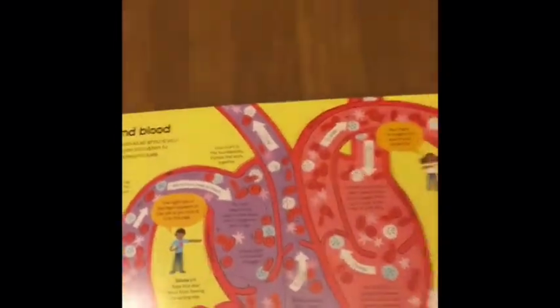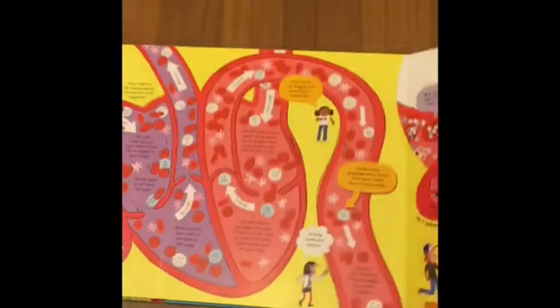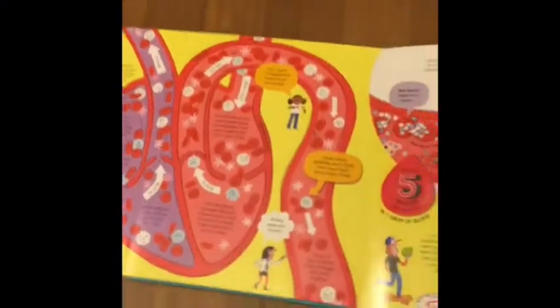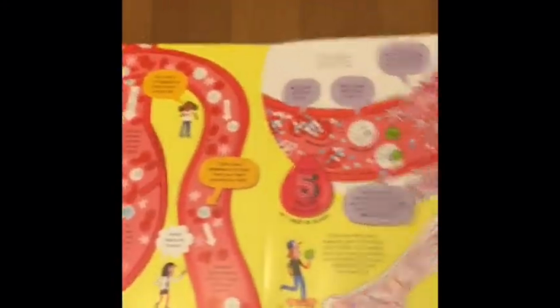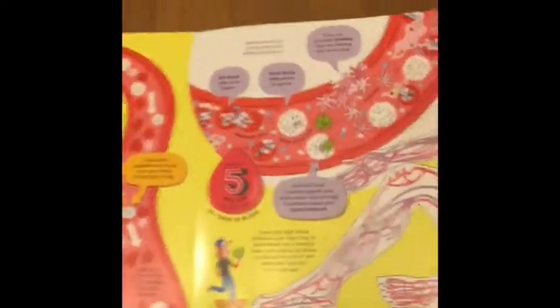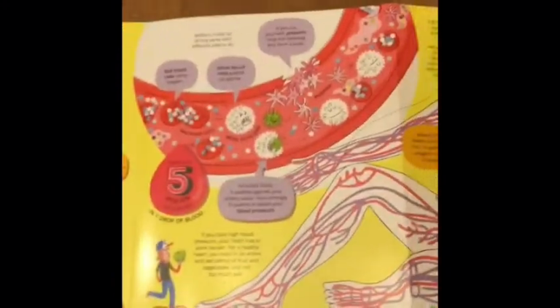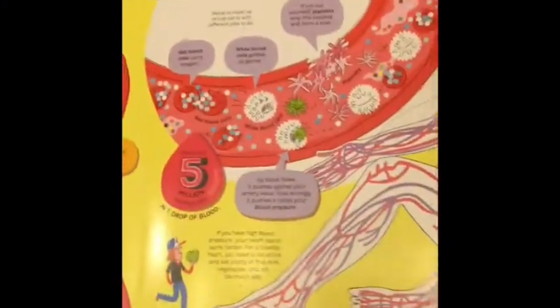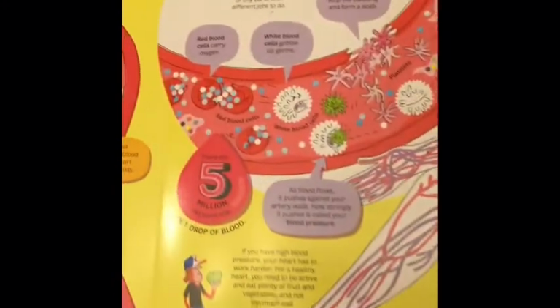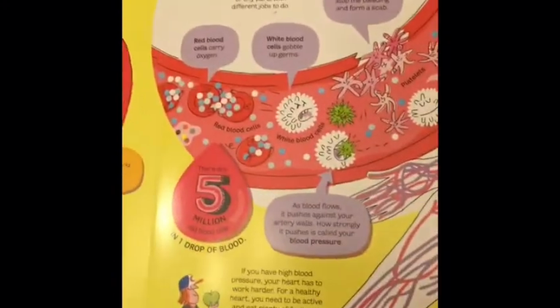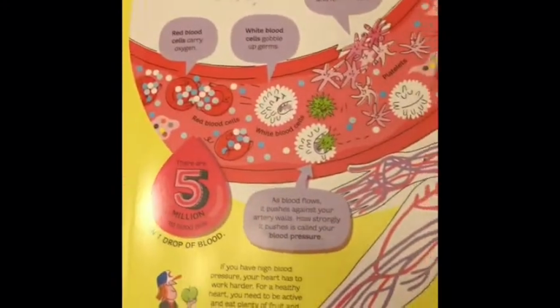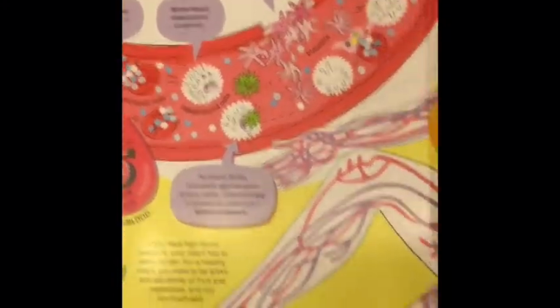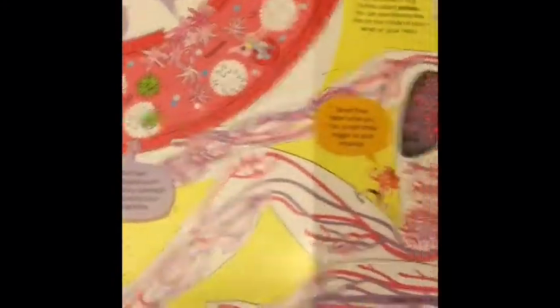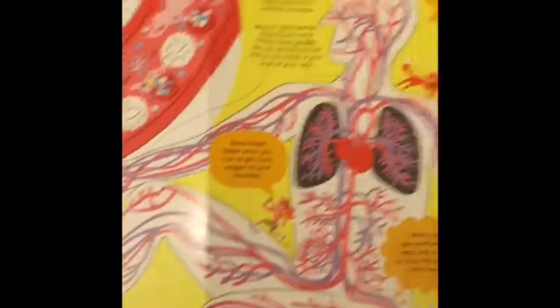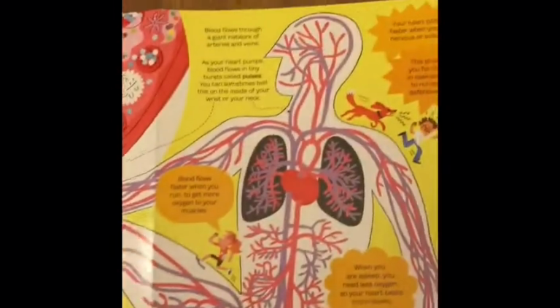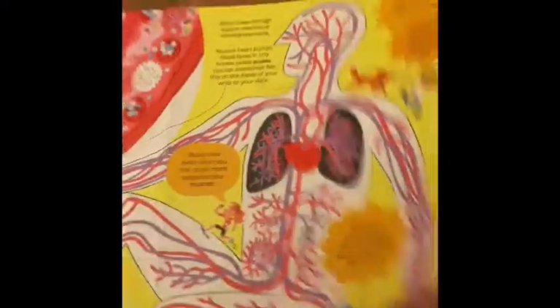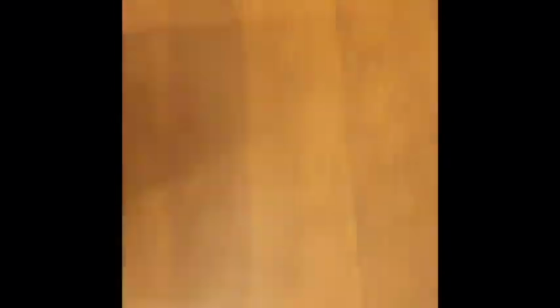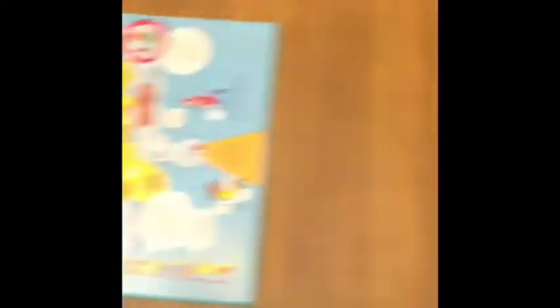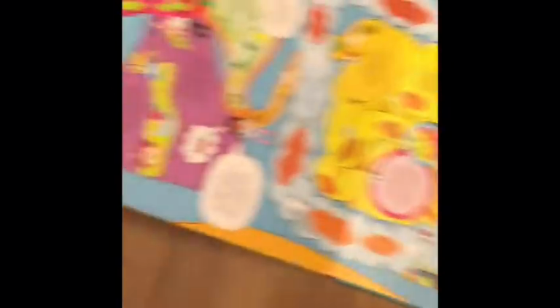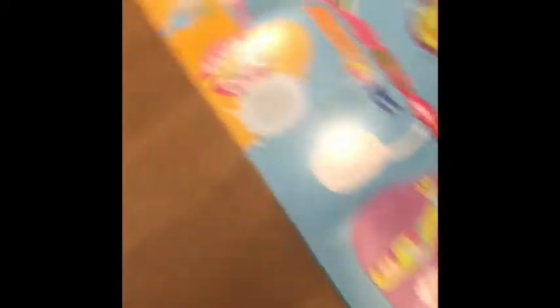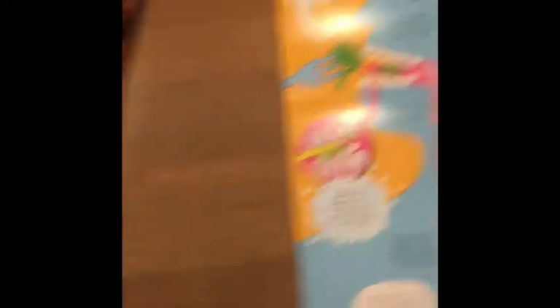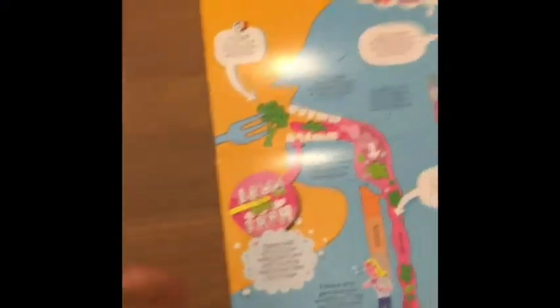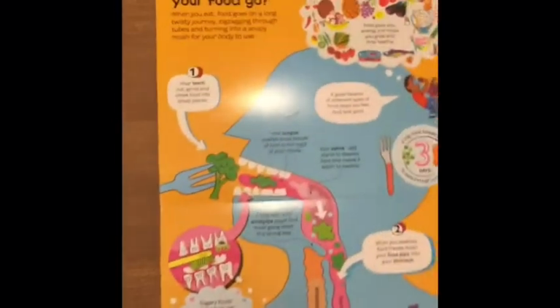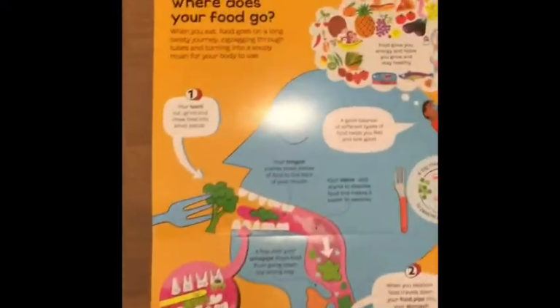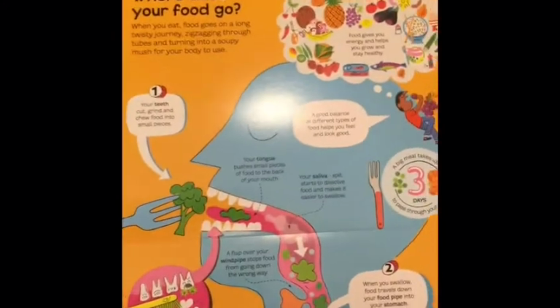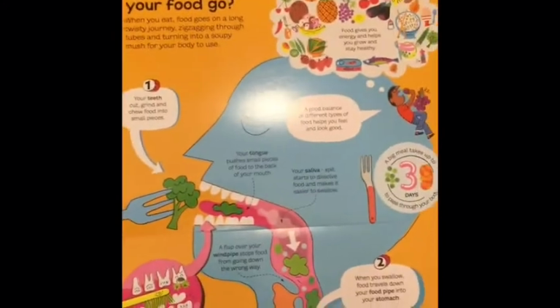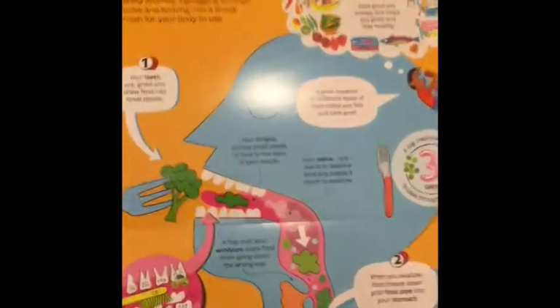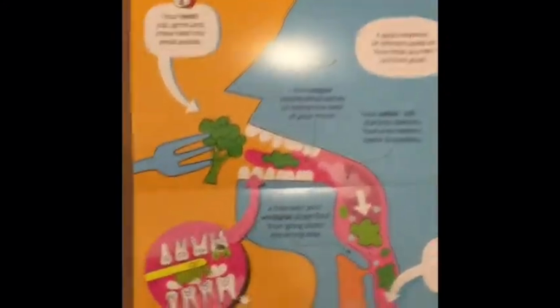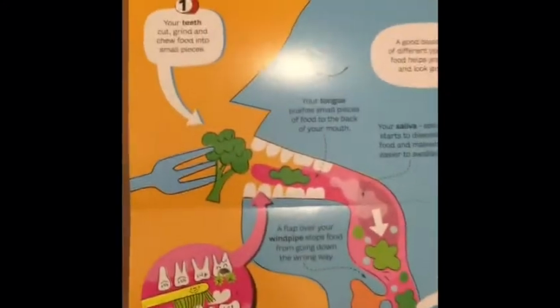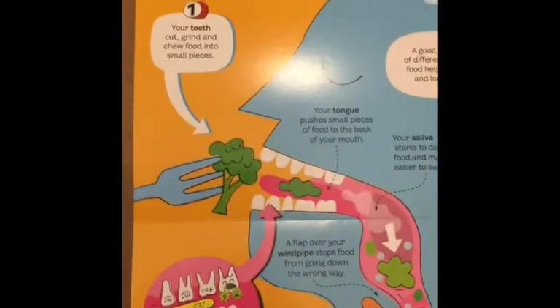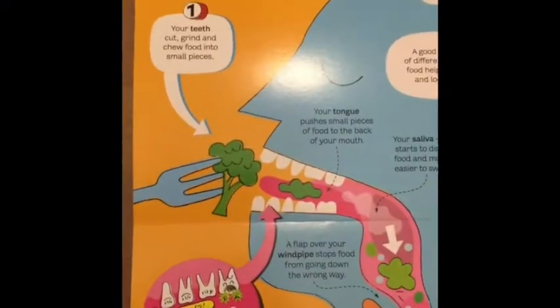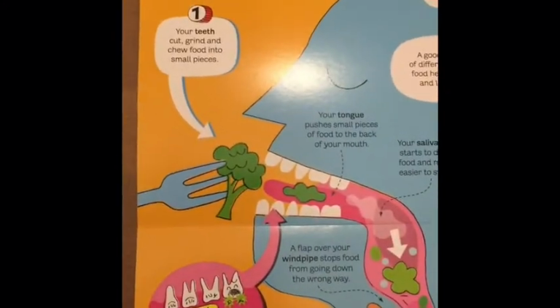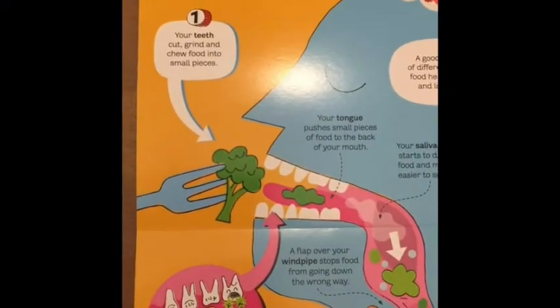Then our next page talks about the heart and blood, and this is the third fold-out page. When you flip it over it's going to talk about where does your food go.